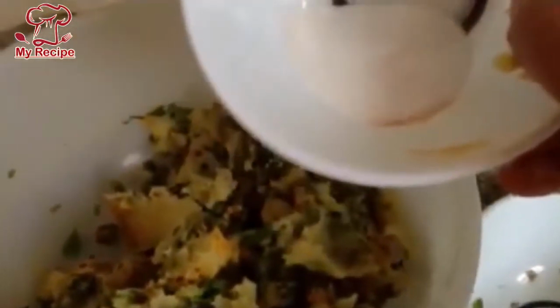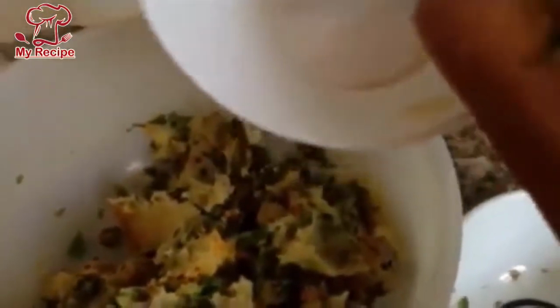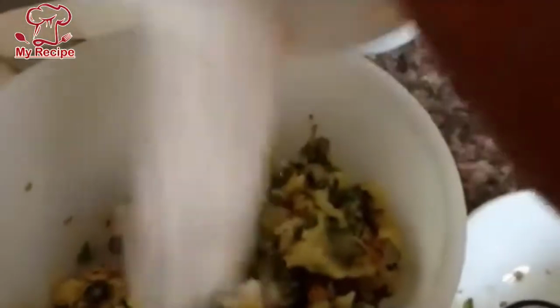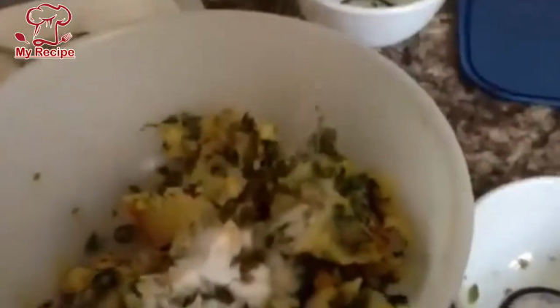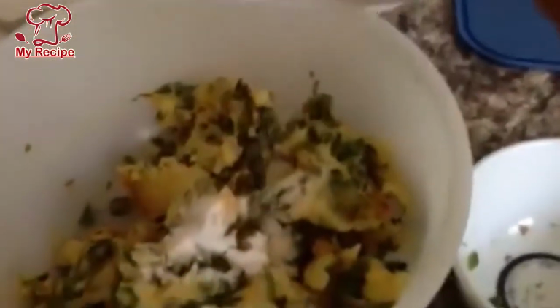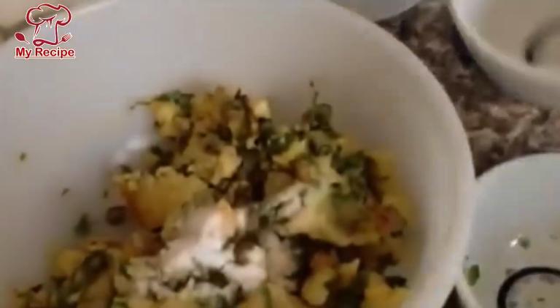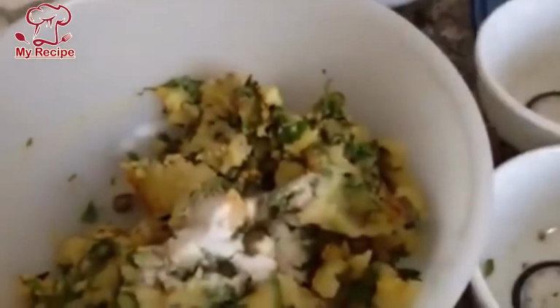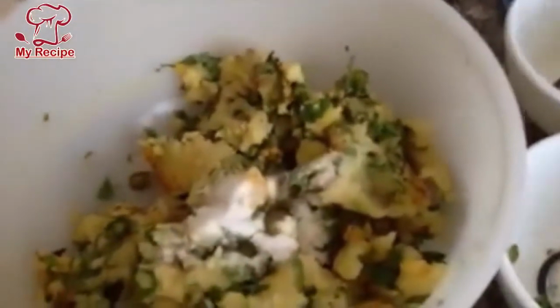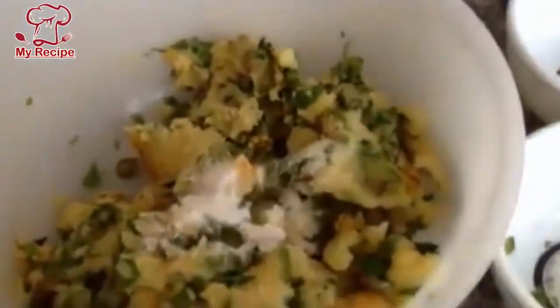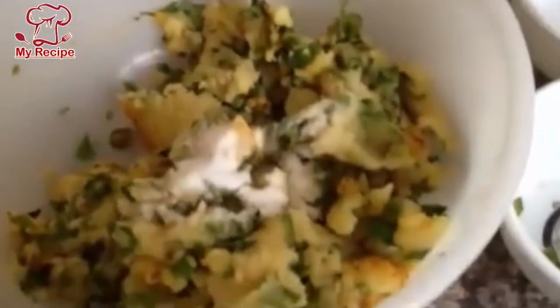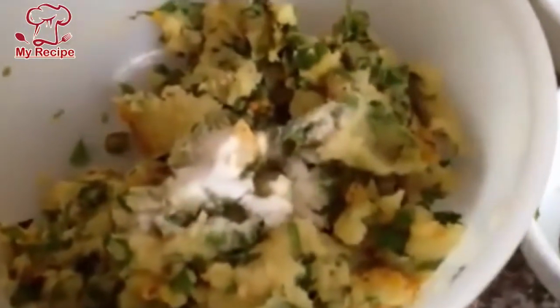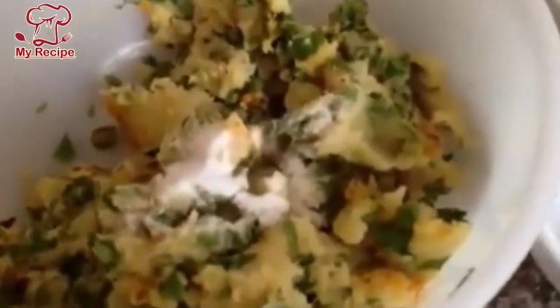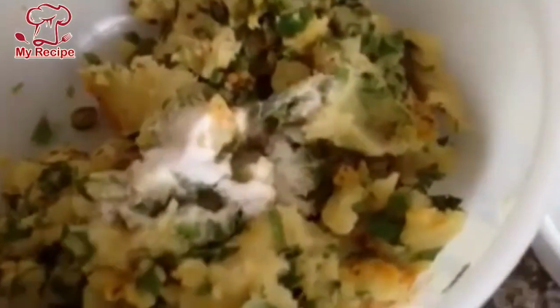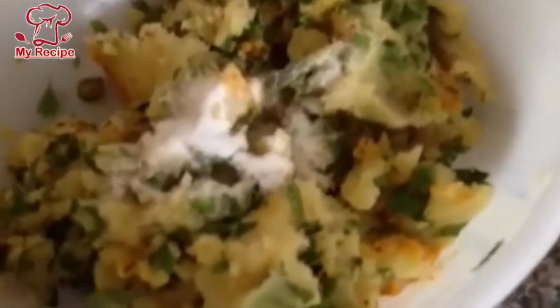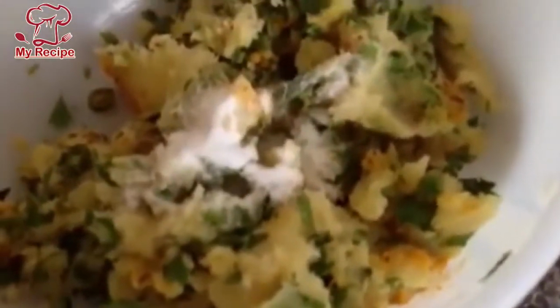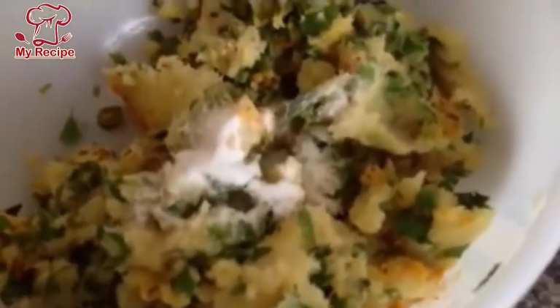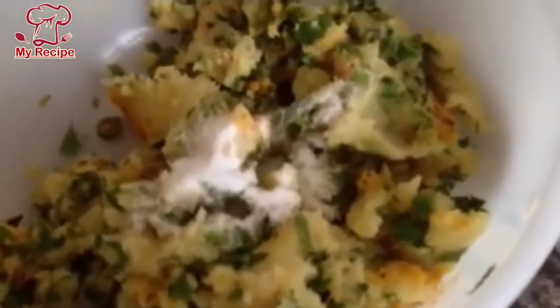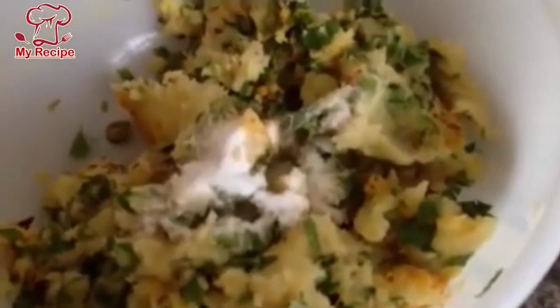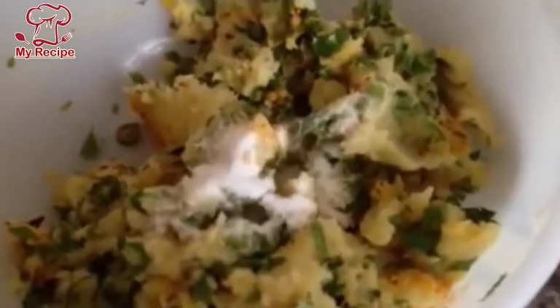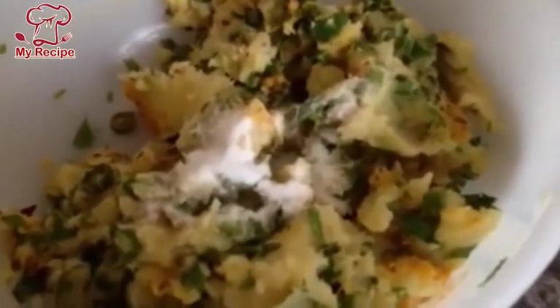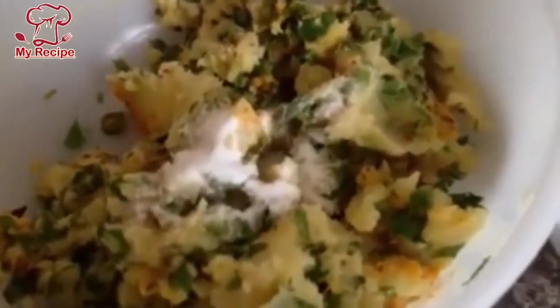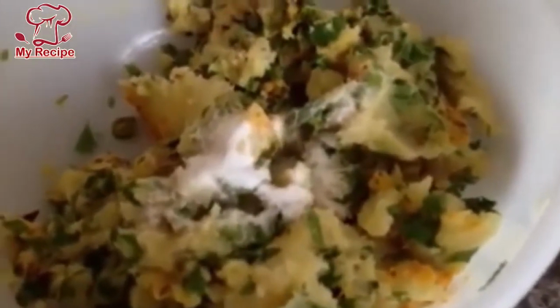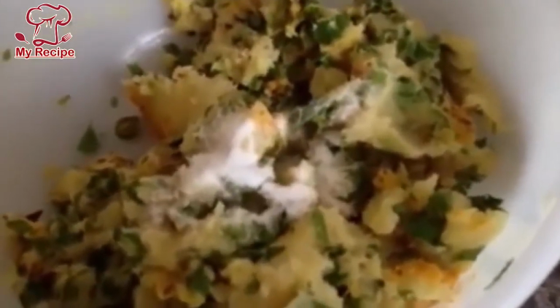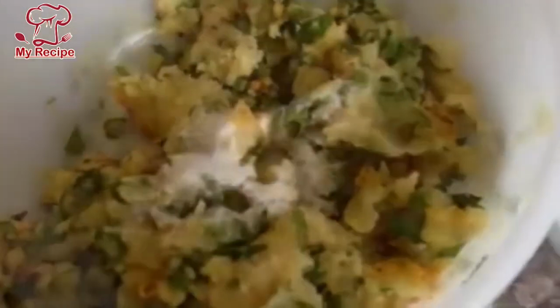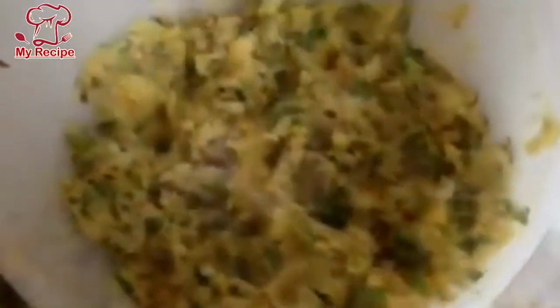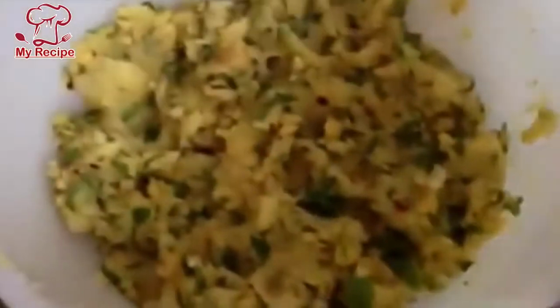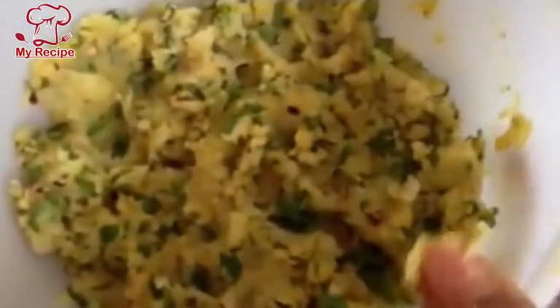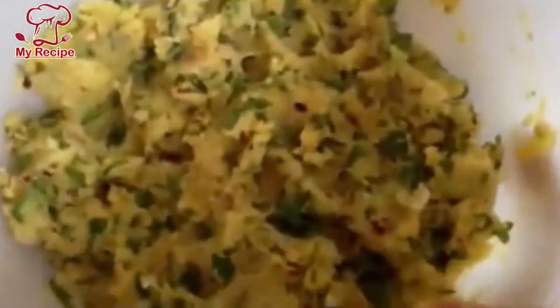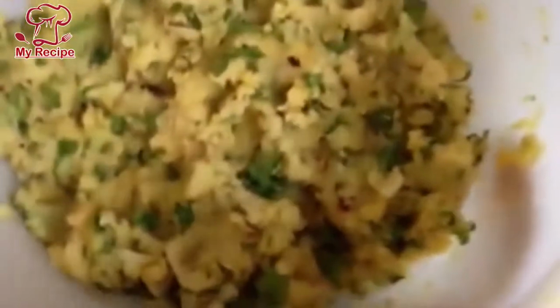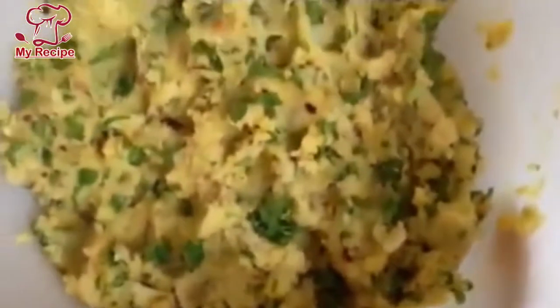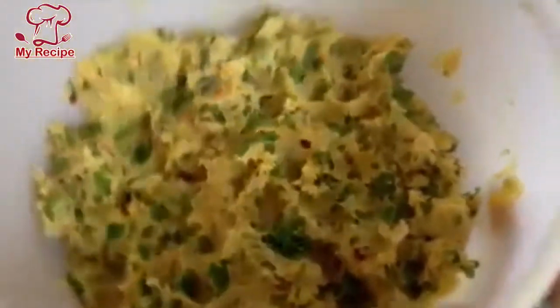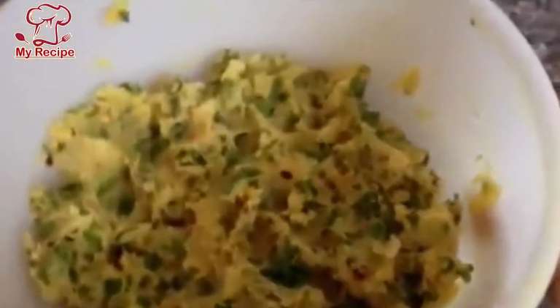I will add half a teaspoon of salt. After mixing it well, you will also add salt. At first you will add just a little salt, then mix it well.